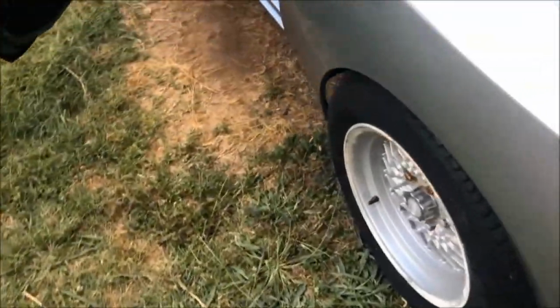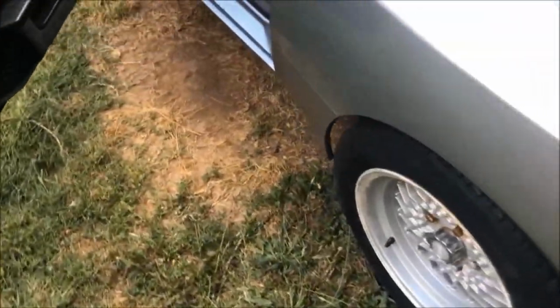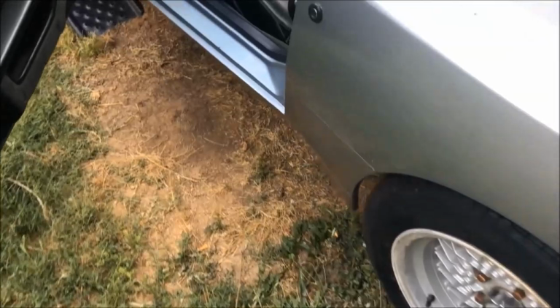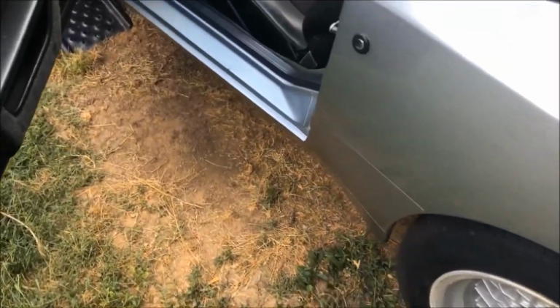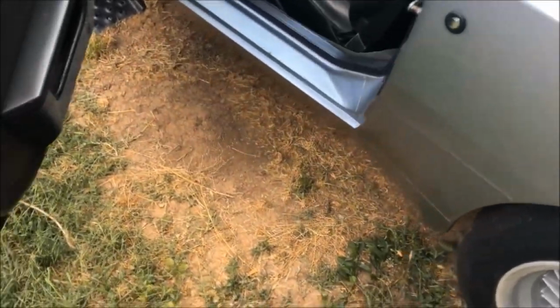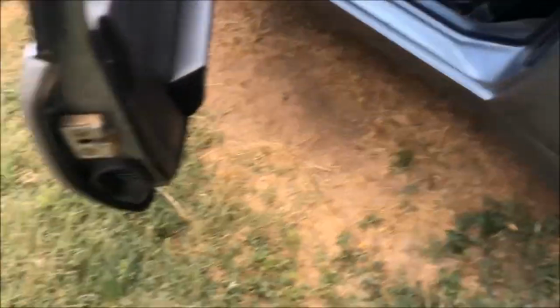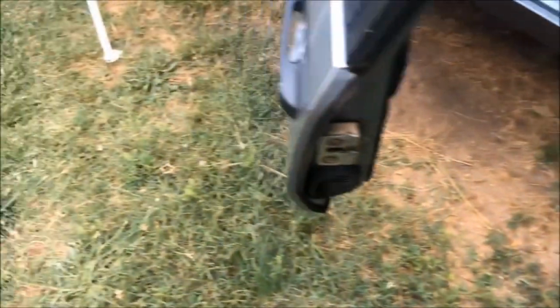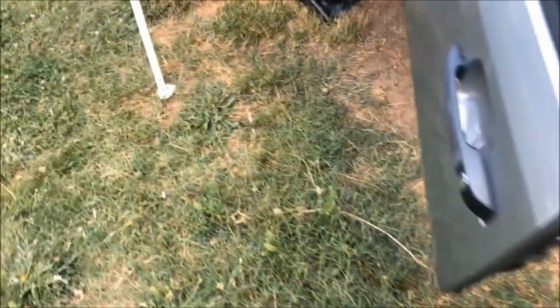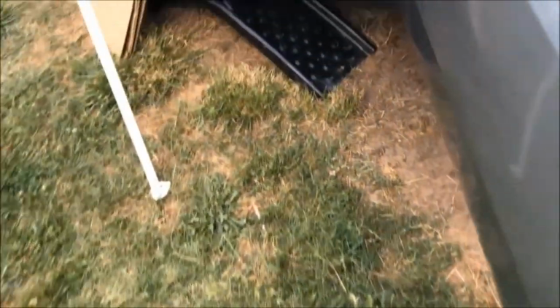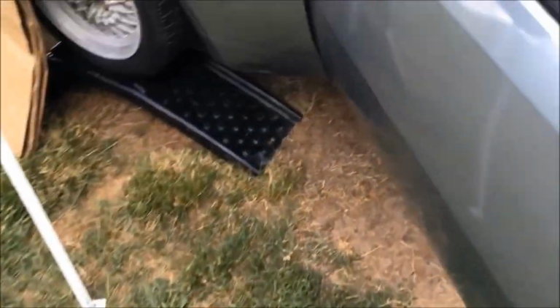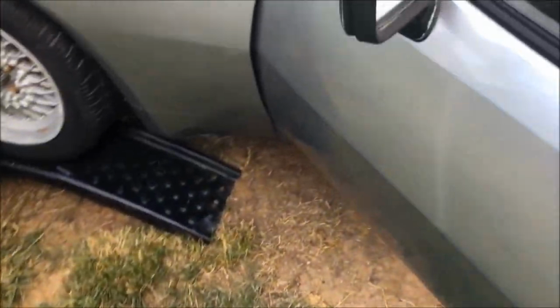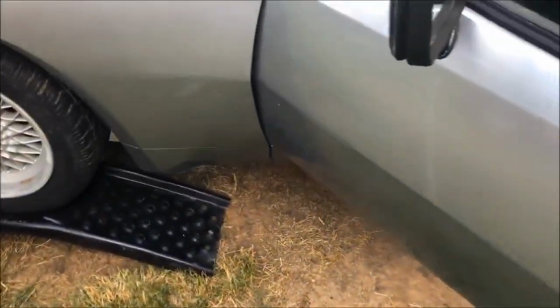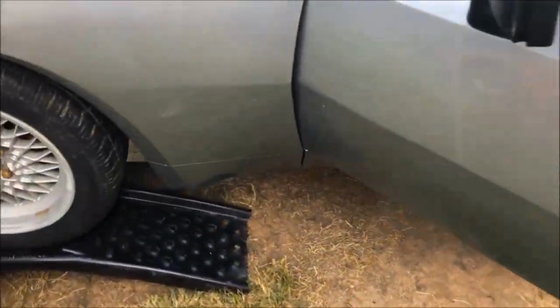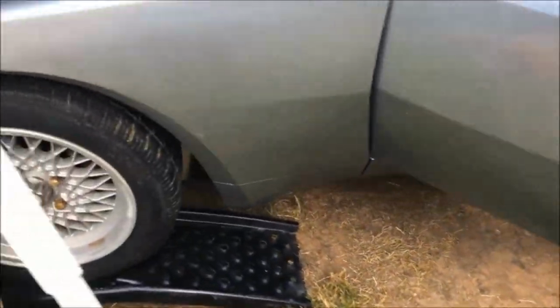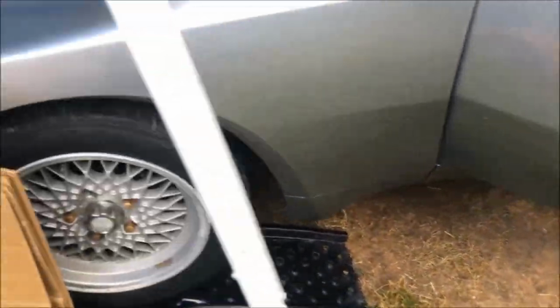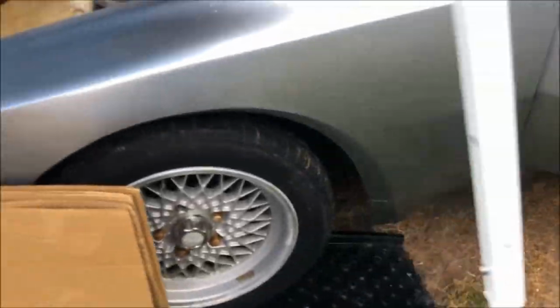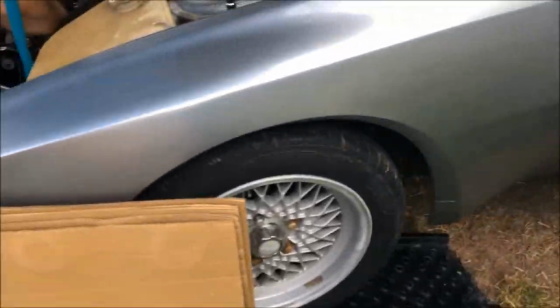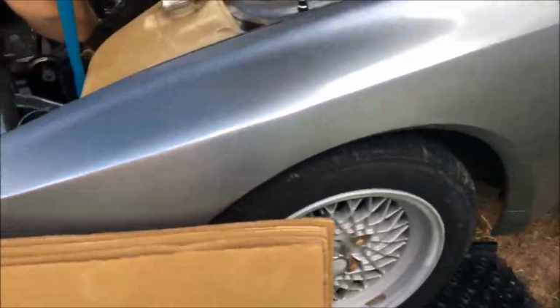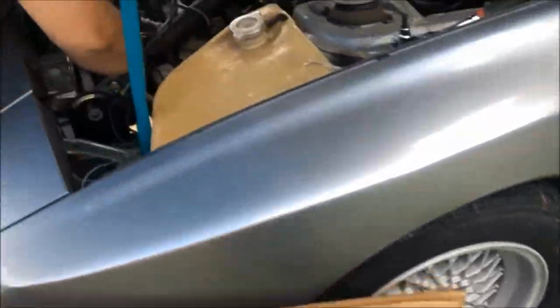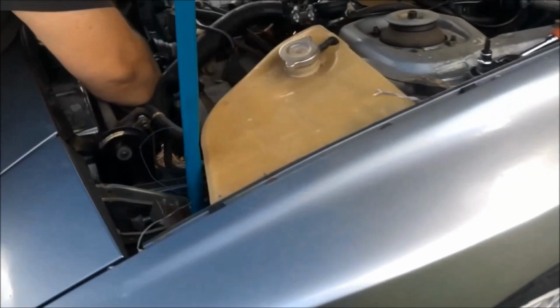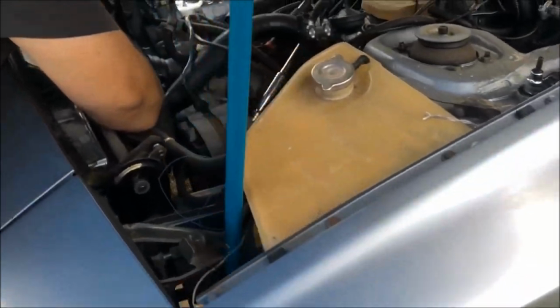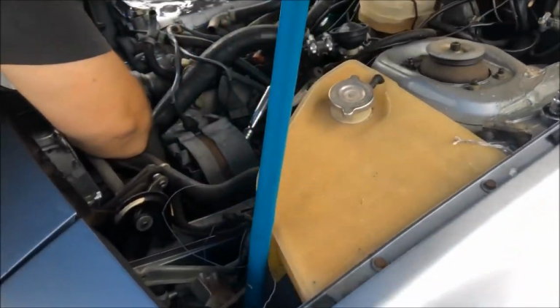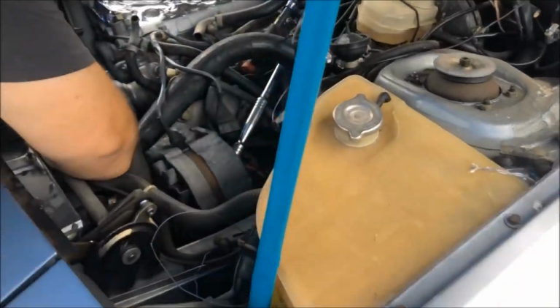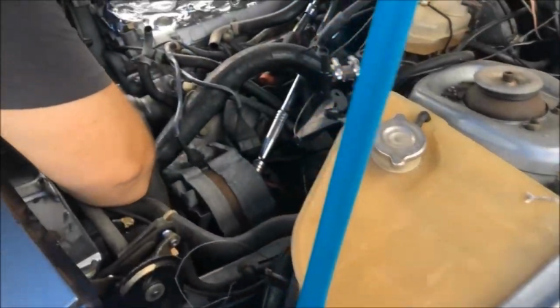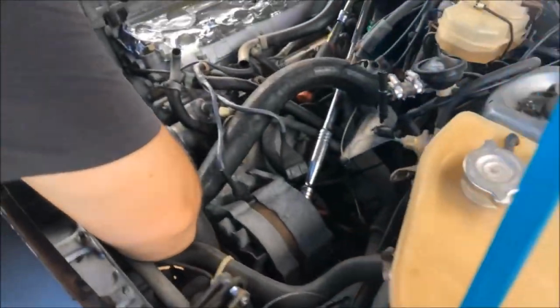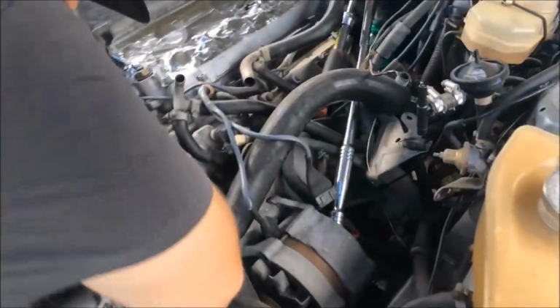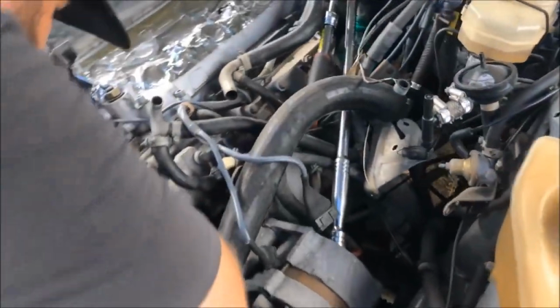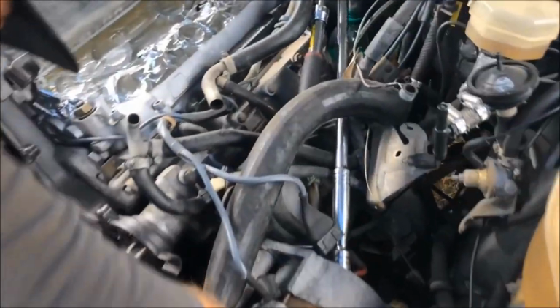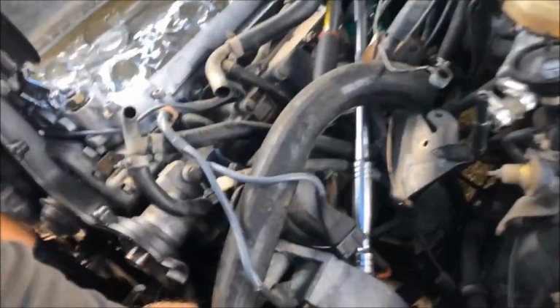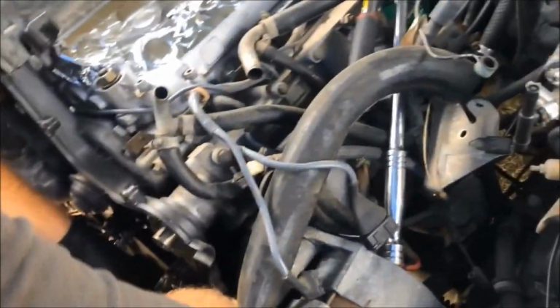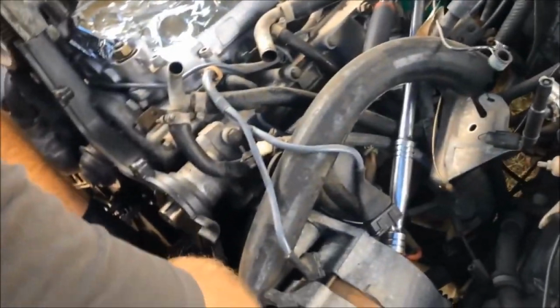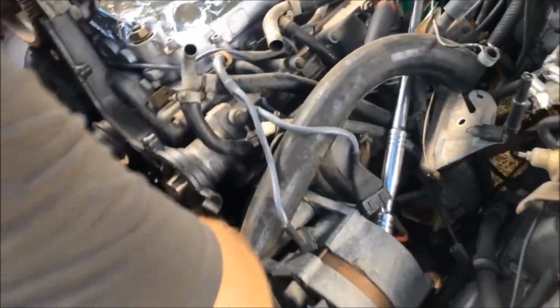We're going to make this car look a little bit better. It's not really the worst car we've ever seen, and we're going to try and get in here to the seals today.